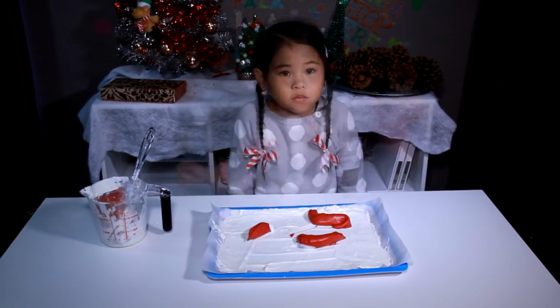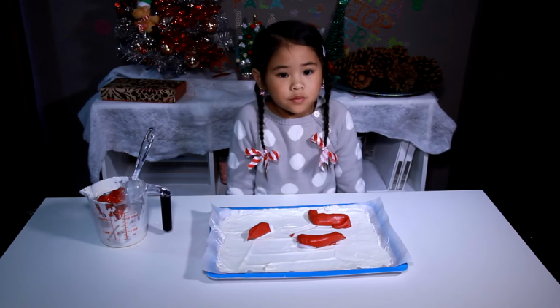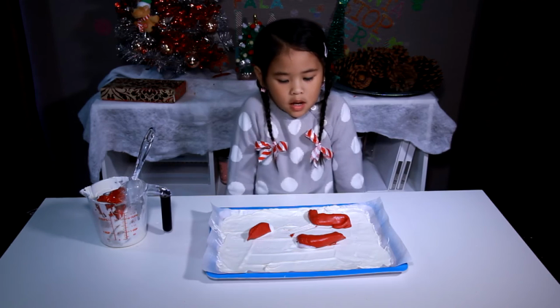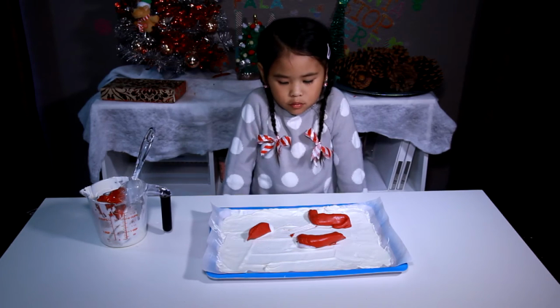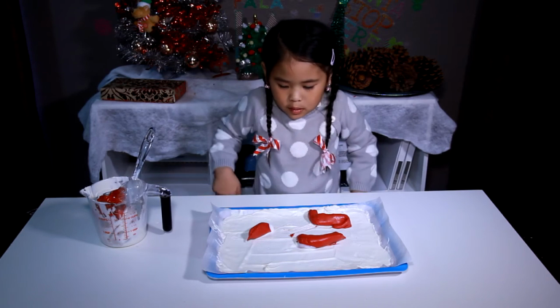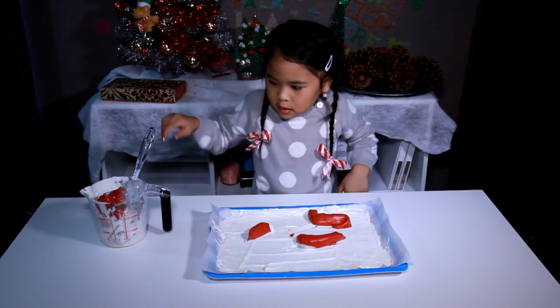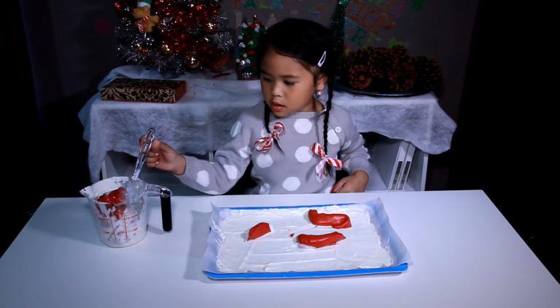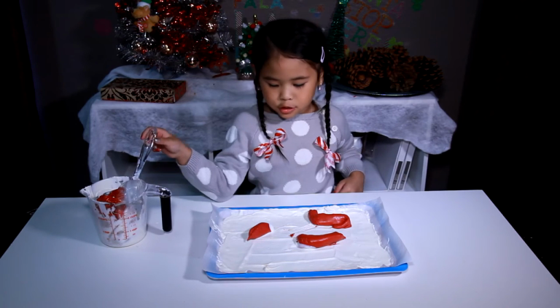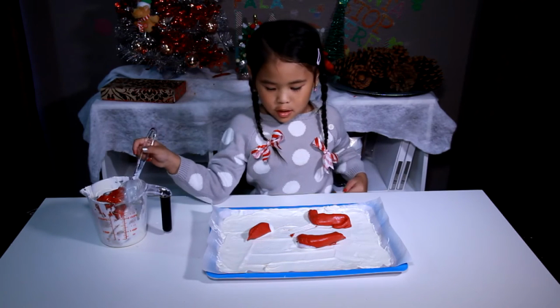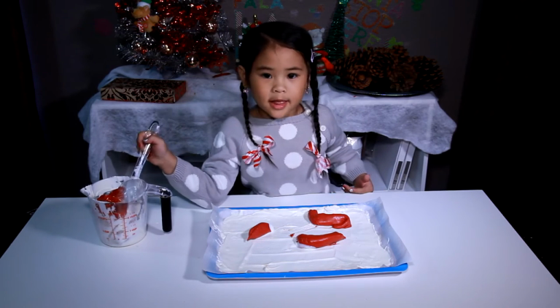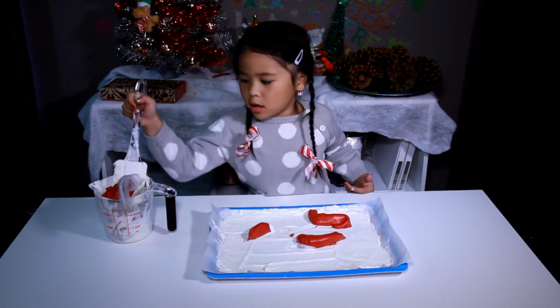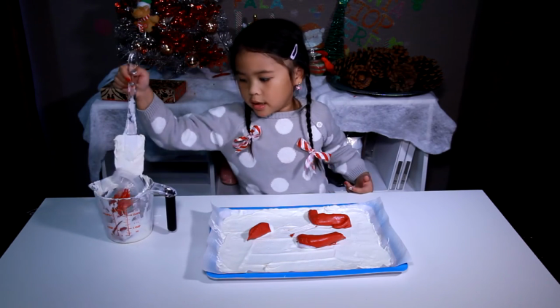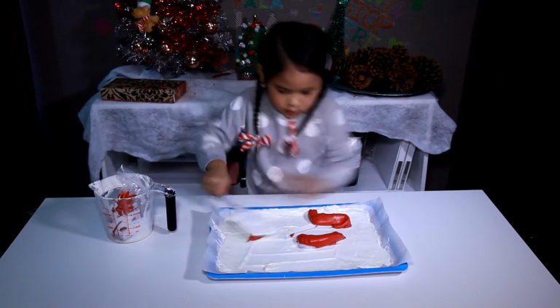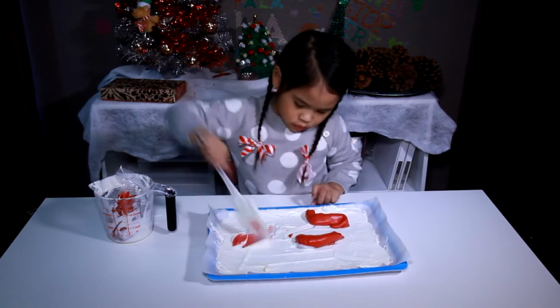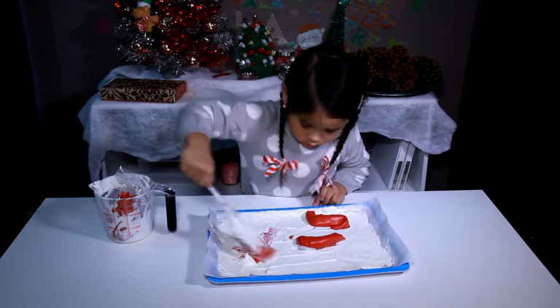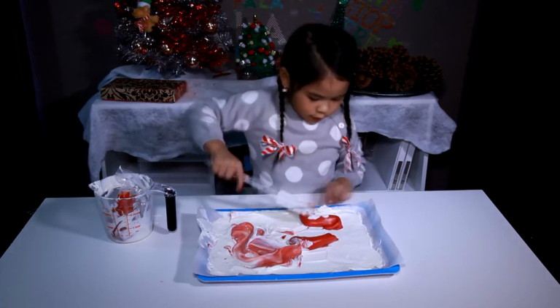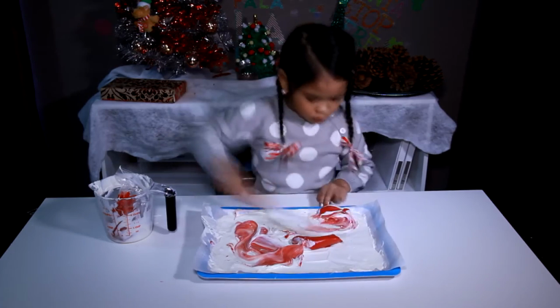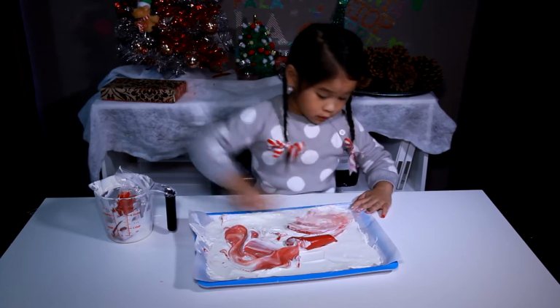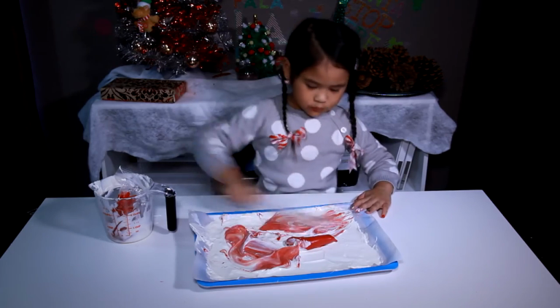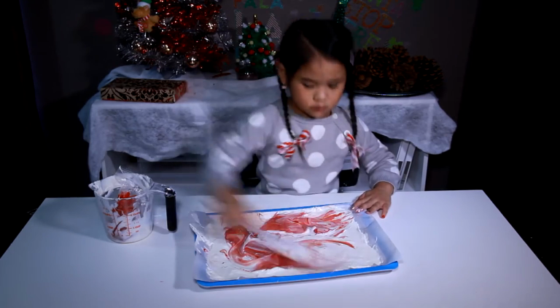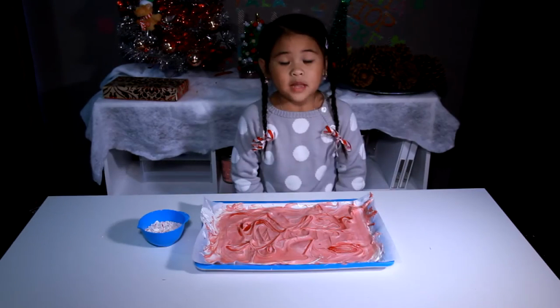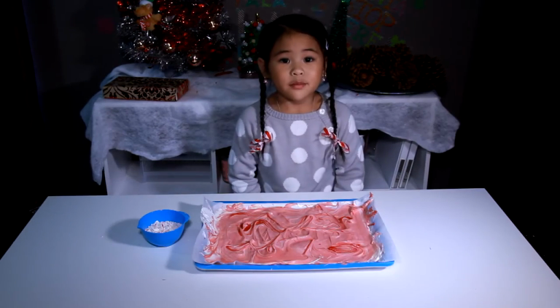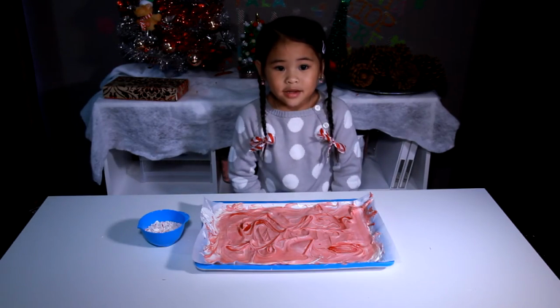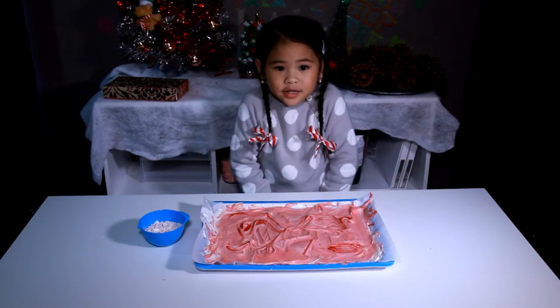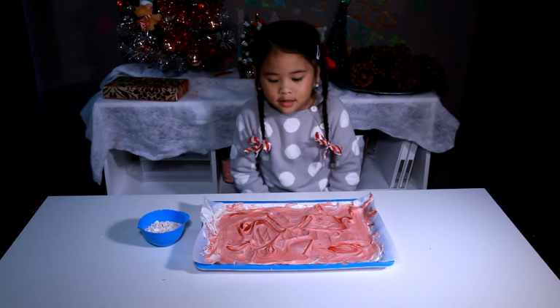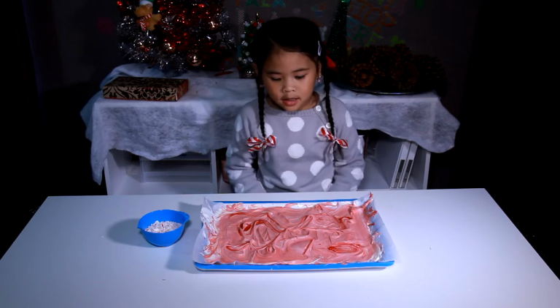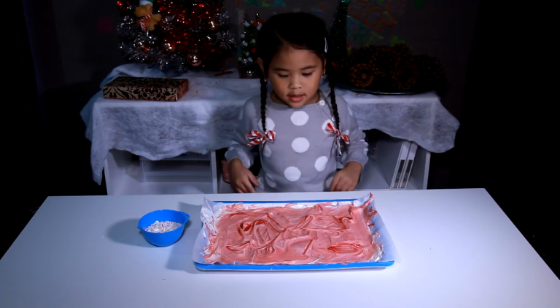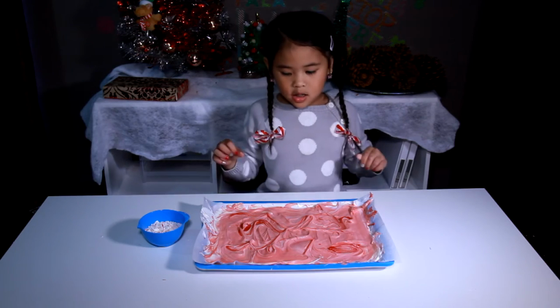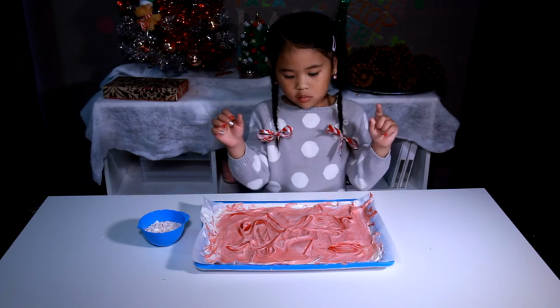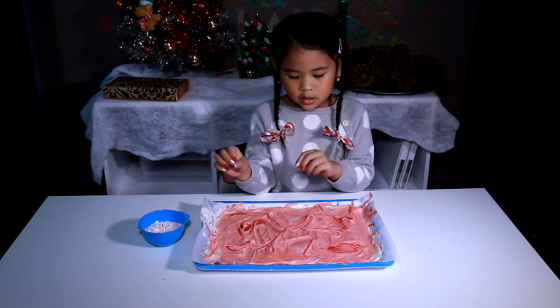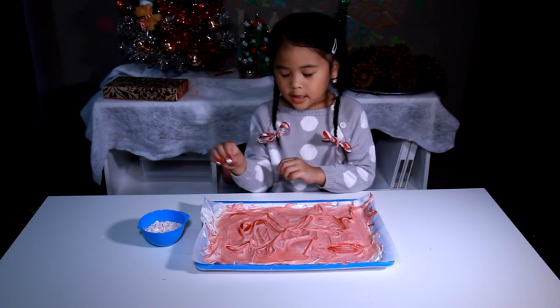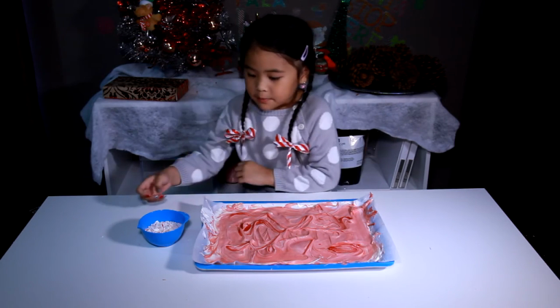Now we take the spatula and swirl it. Now we sprinkle the candy canes over the candy melt.